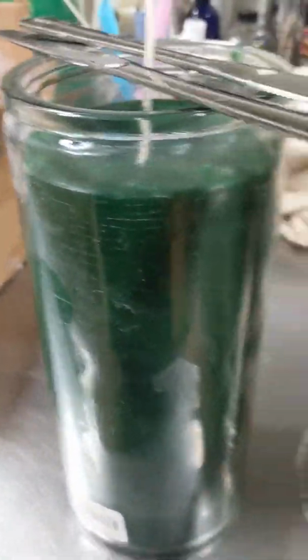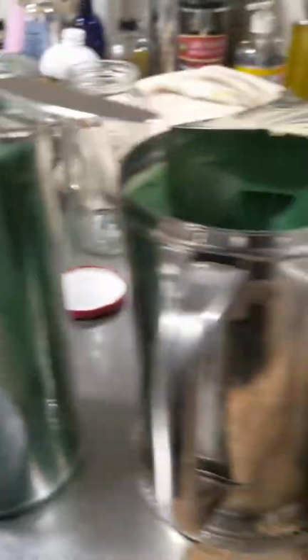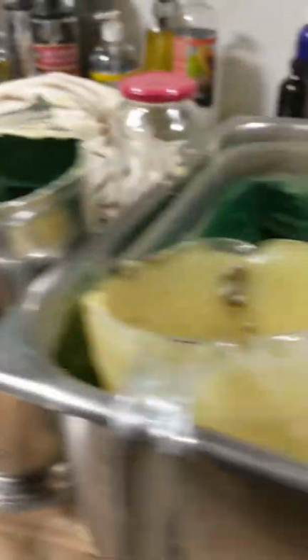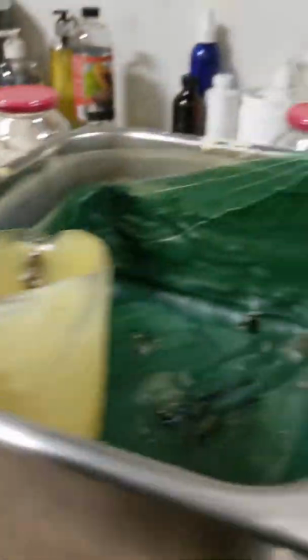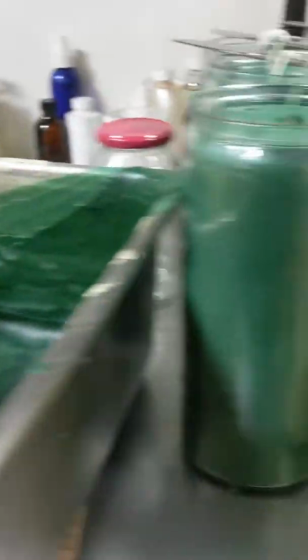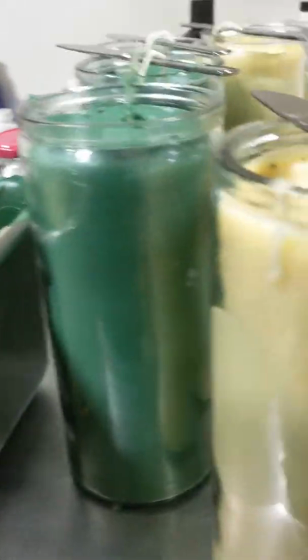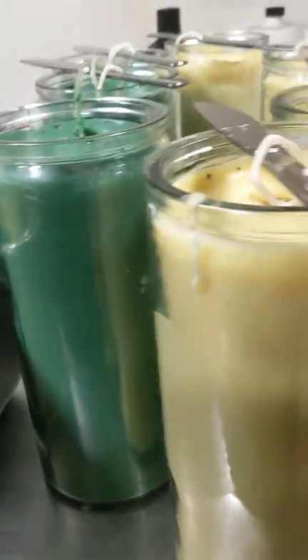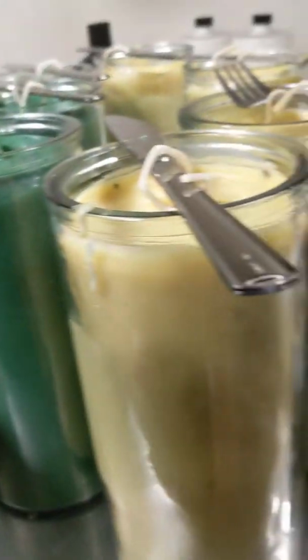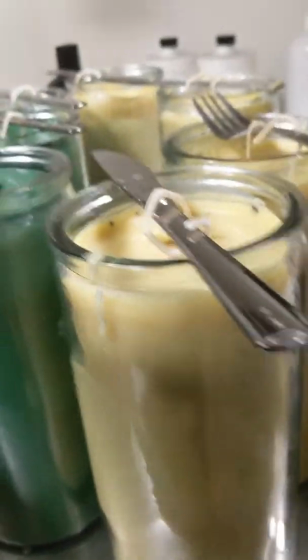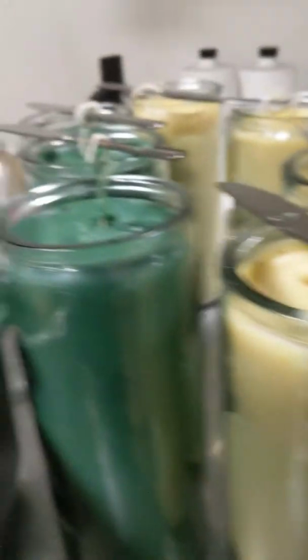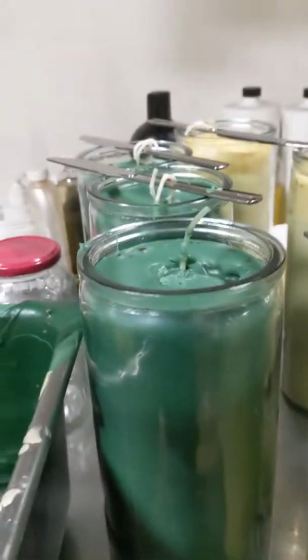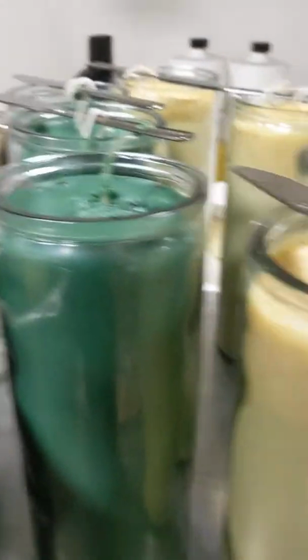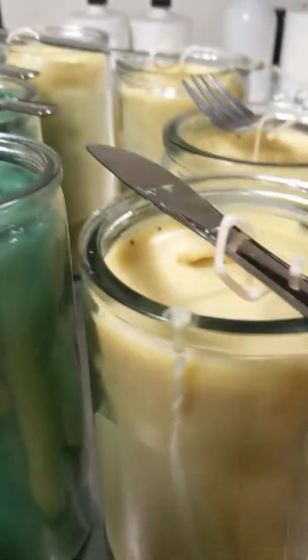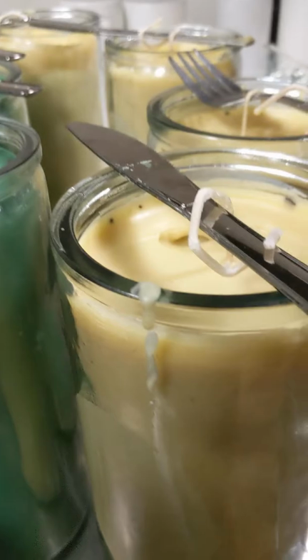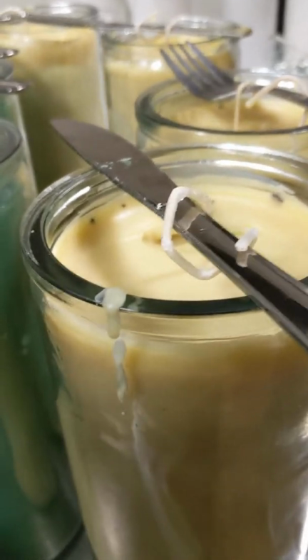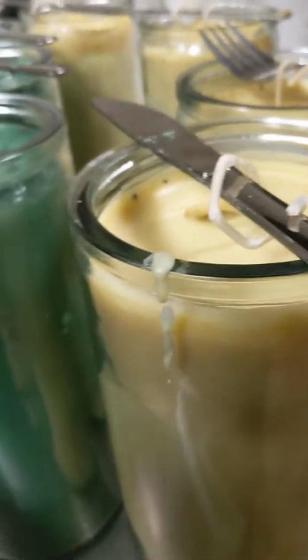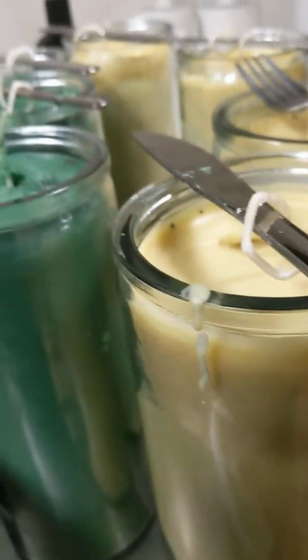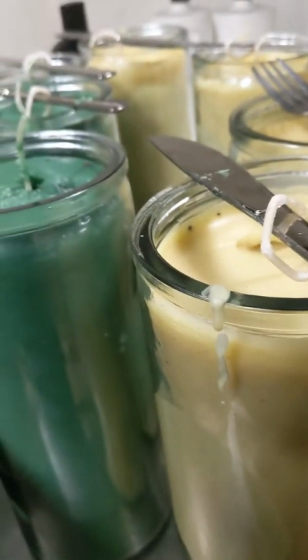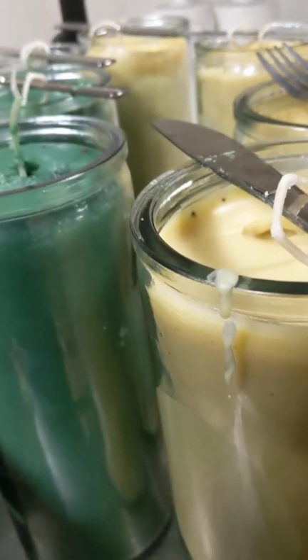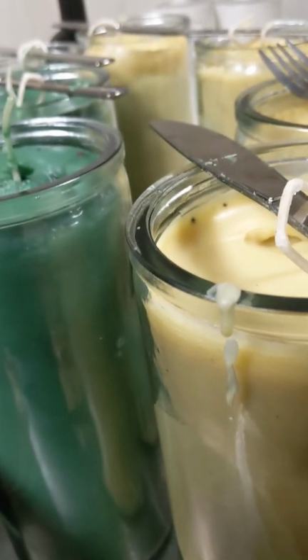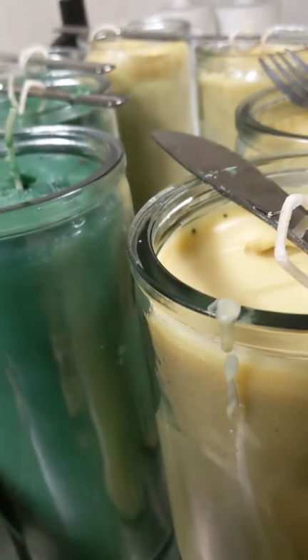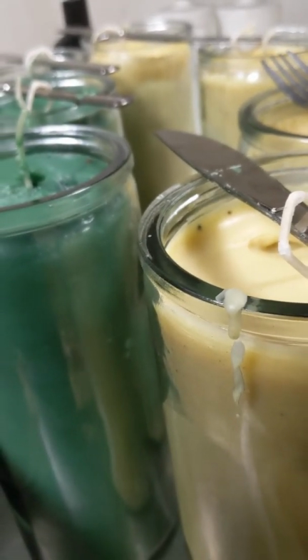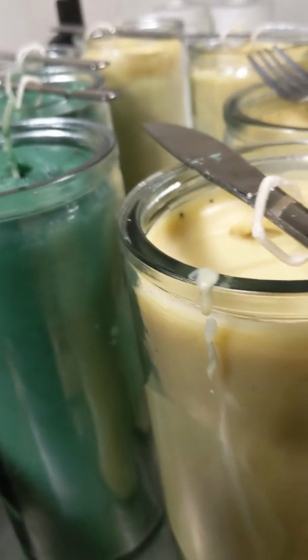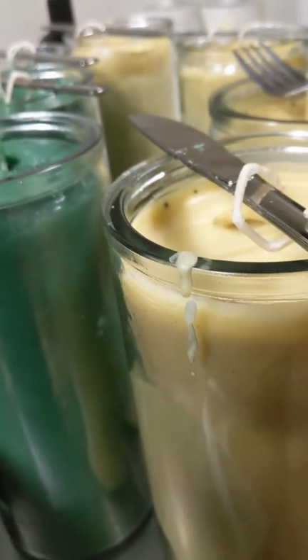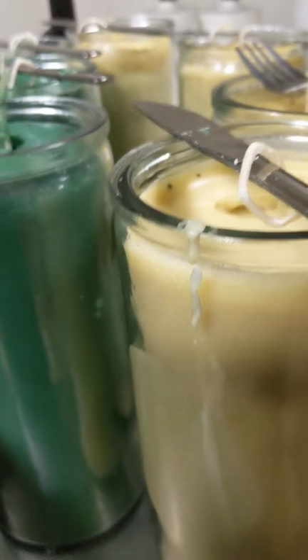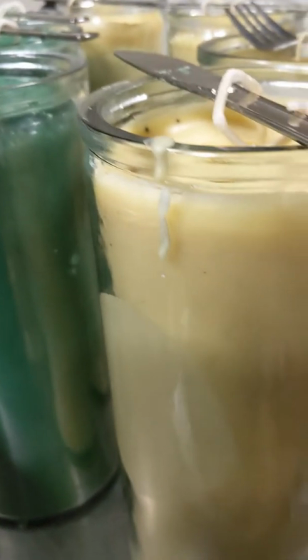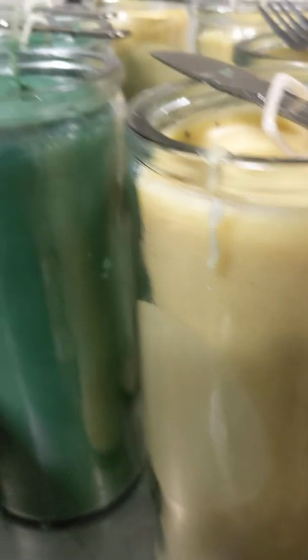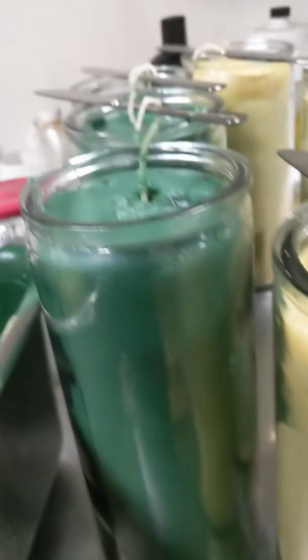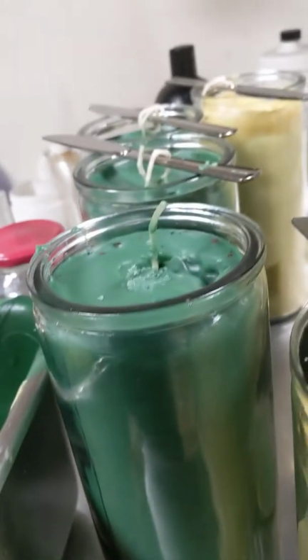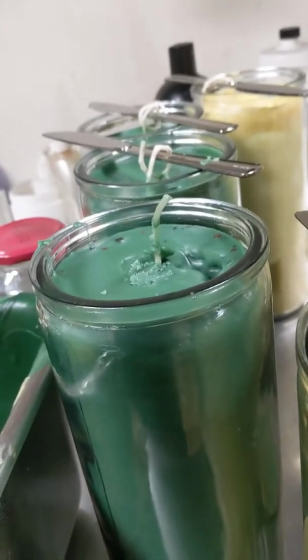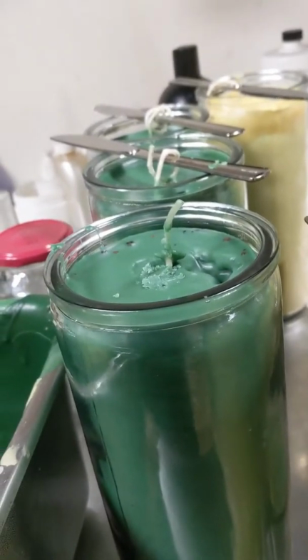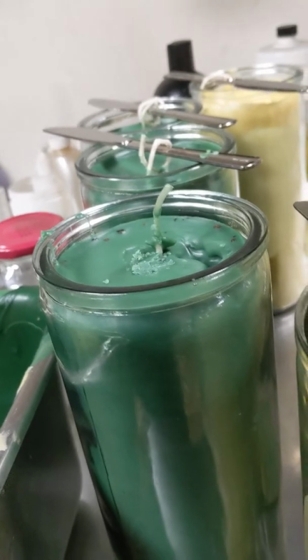But now I created my own and even used better ingredients. I used beeswax, floral wax, soy — no paraffin. So this is going to burn clean.